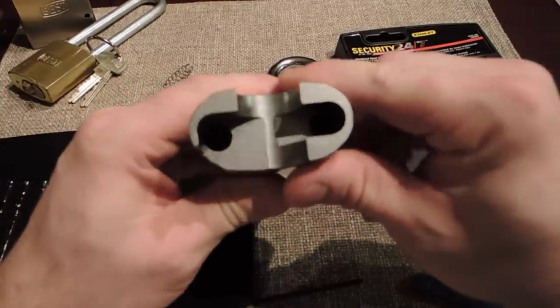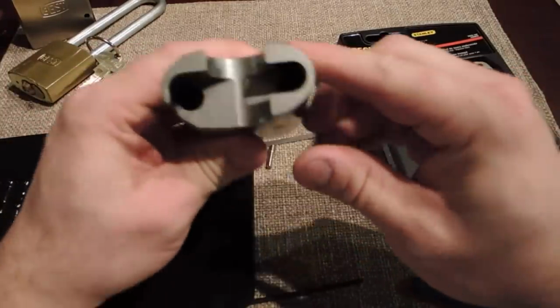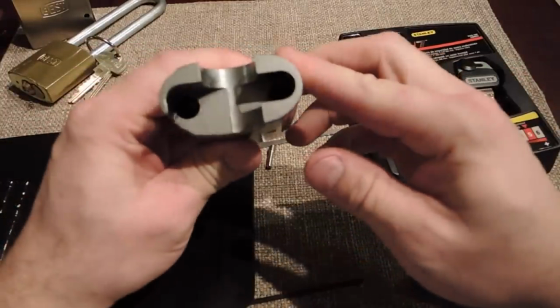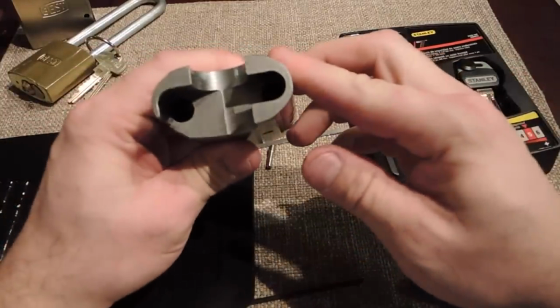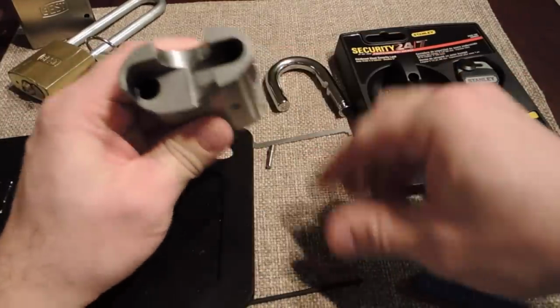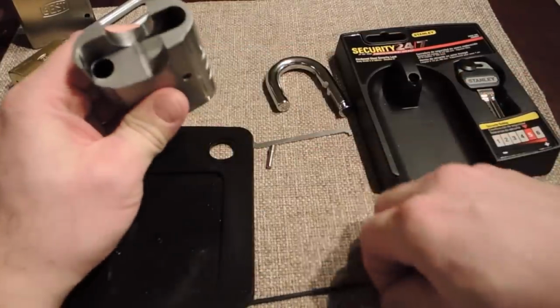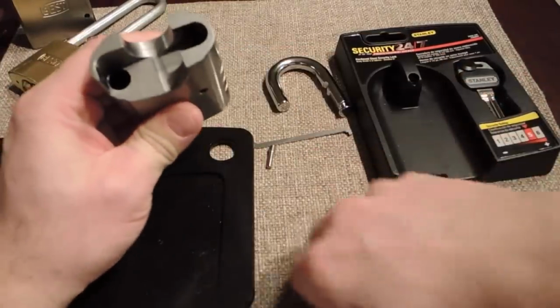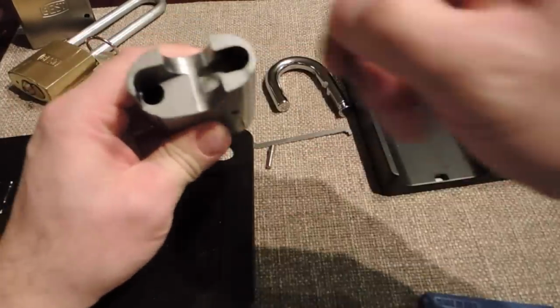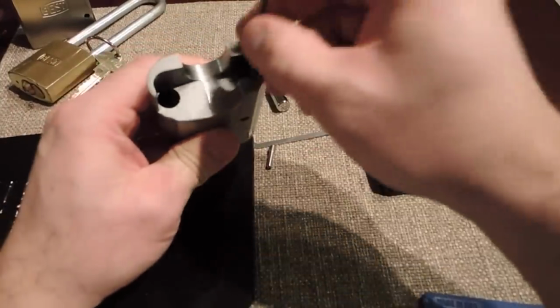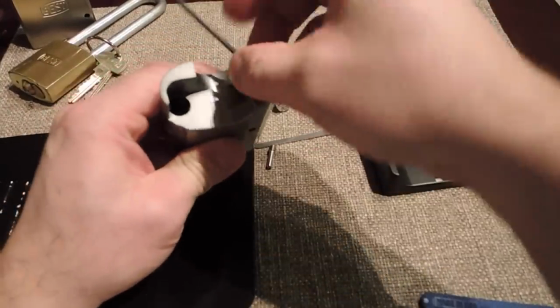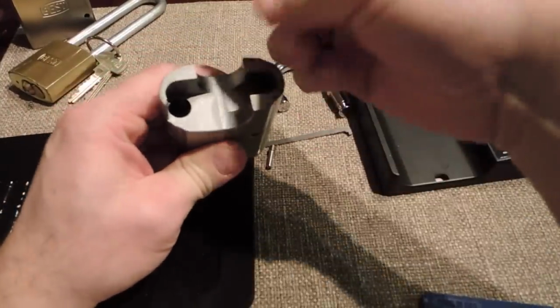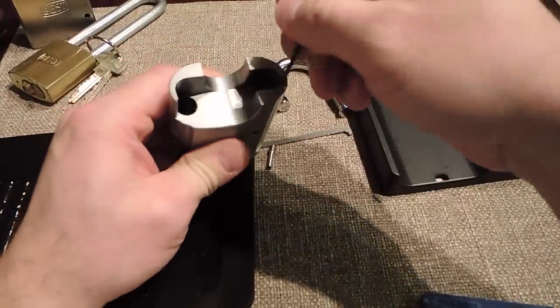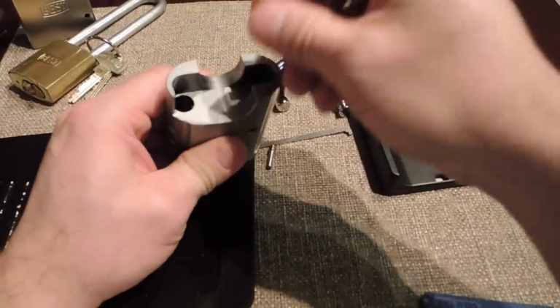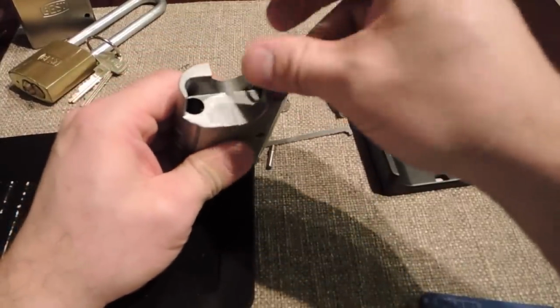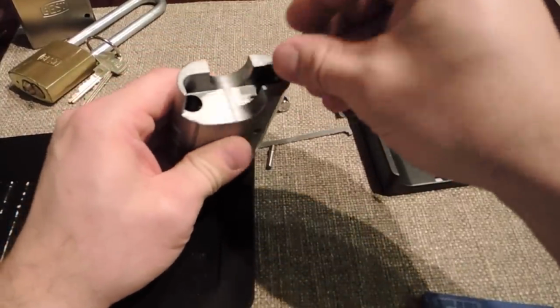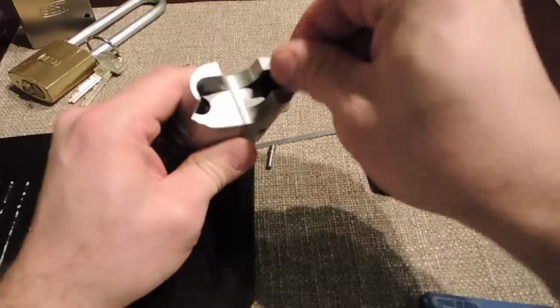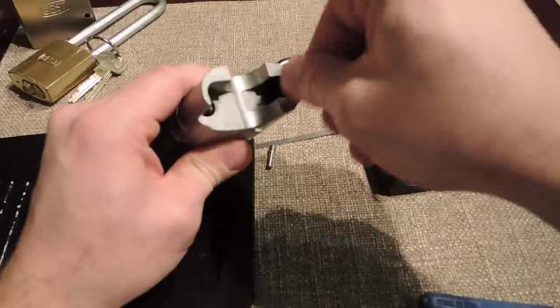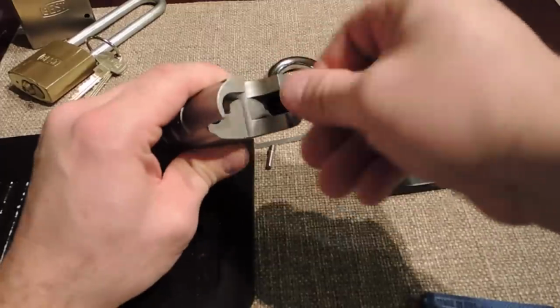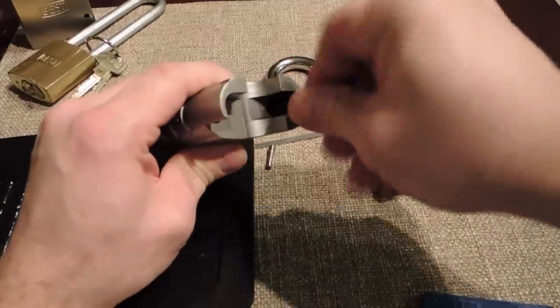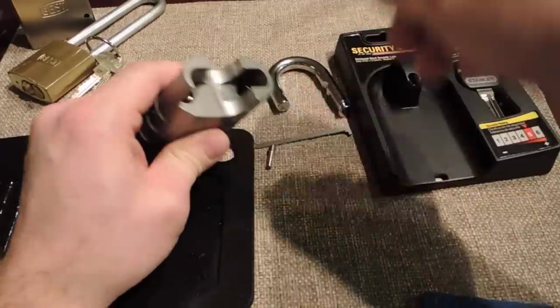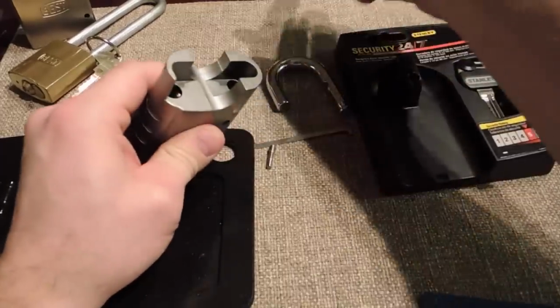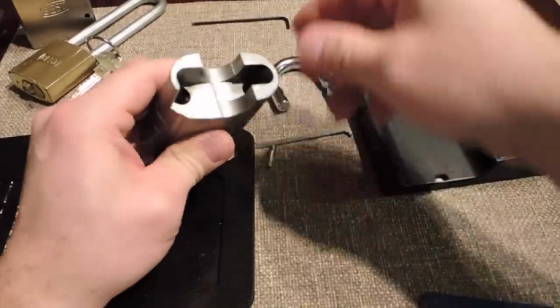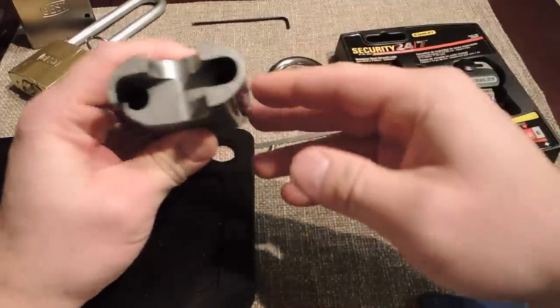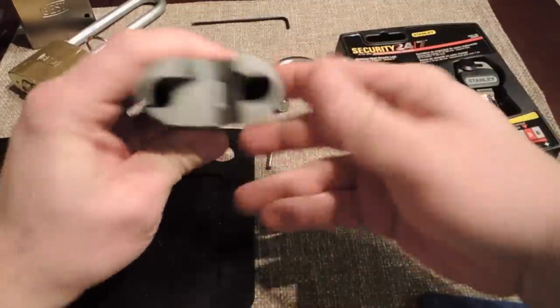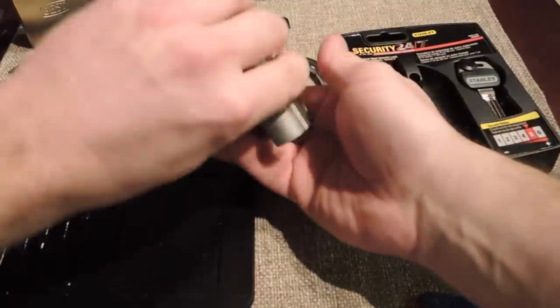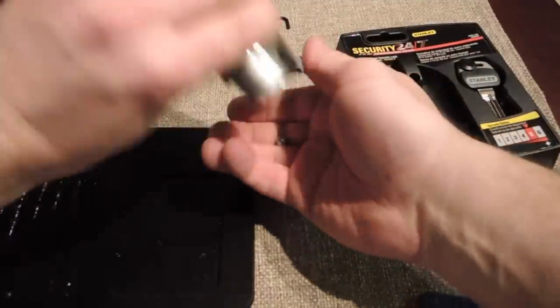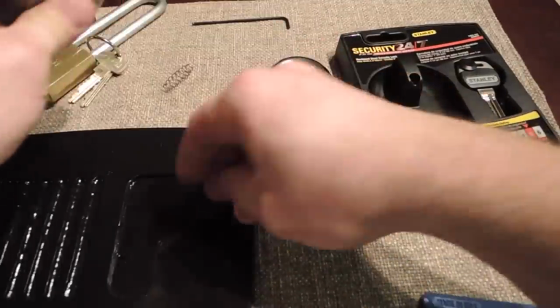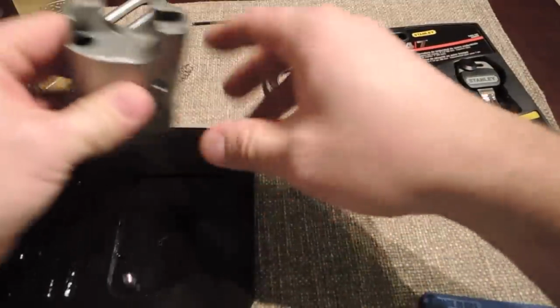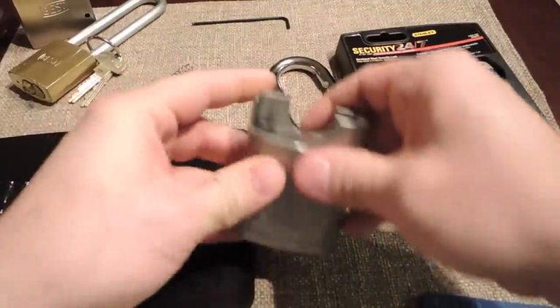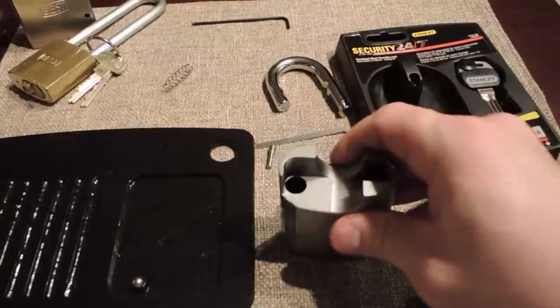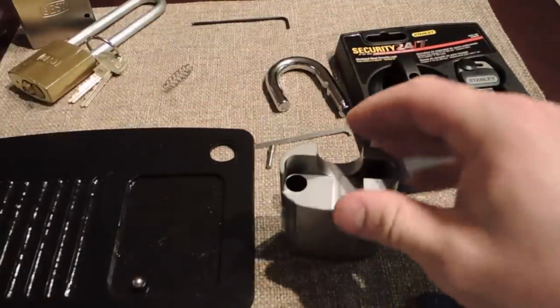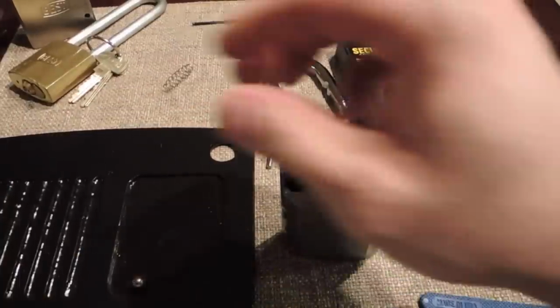Alright, what do we got in here? Looks like another gallon, and of course they would change the size.